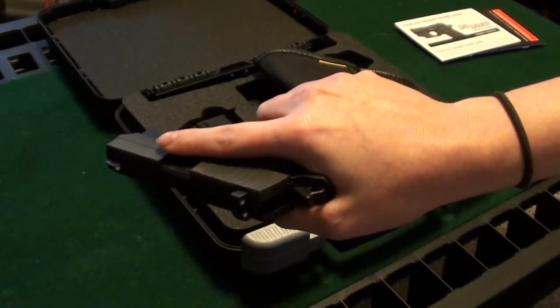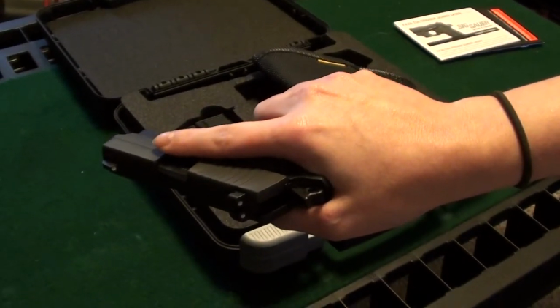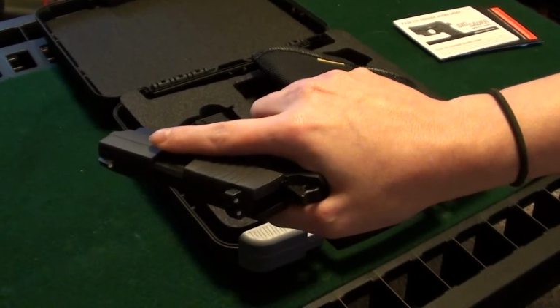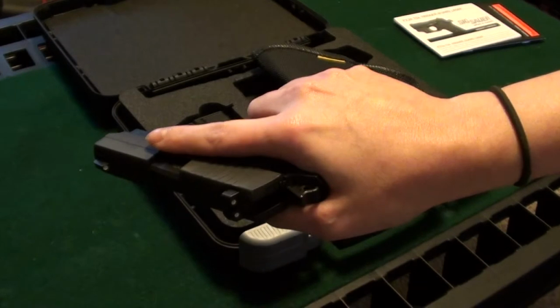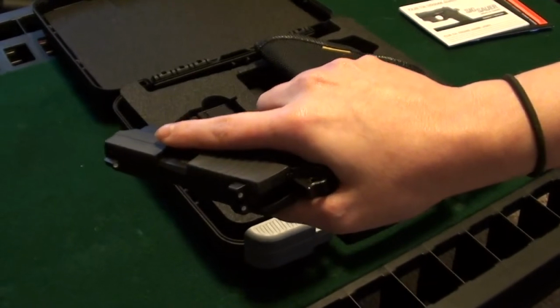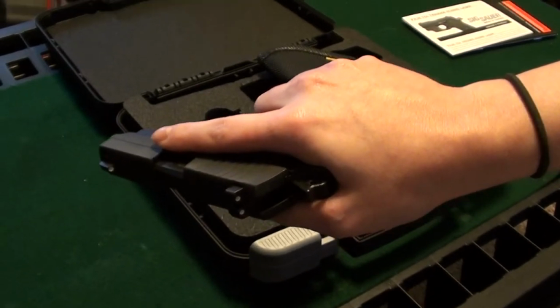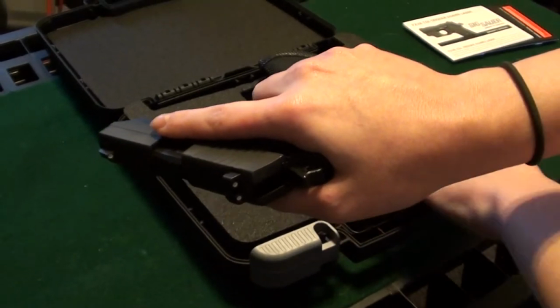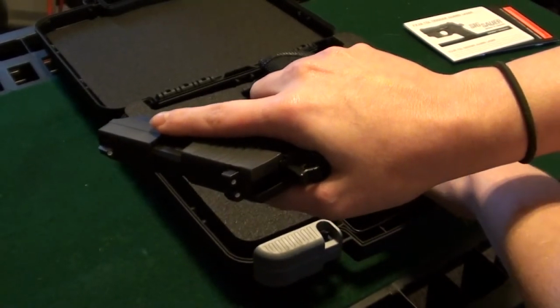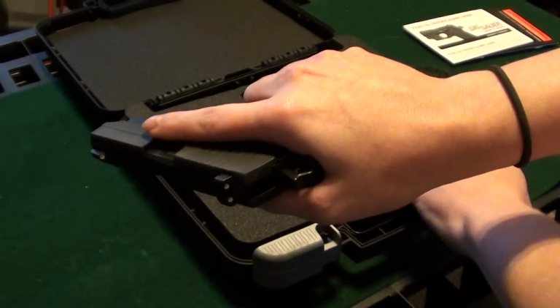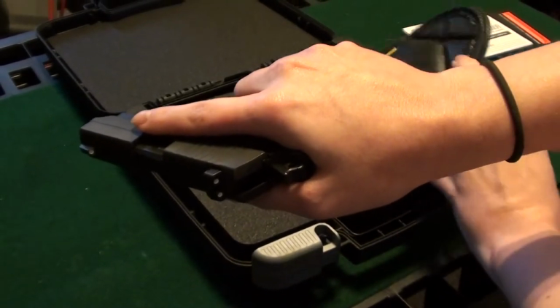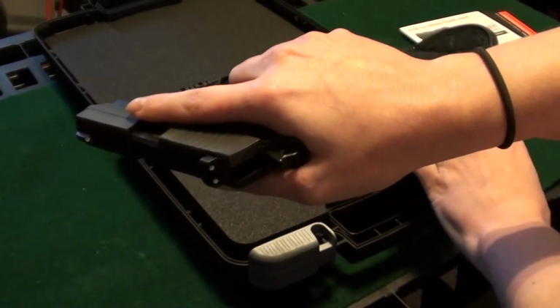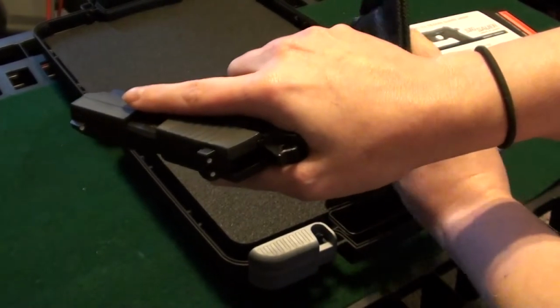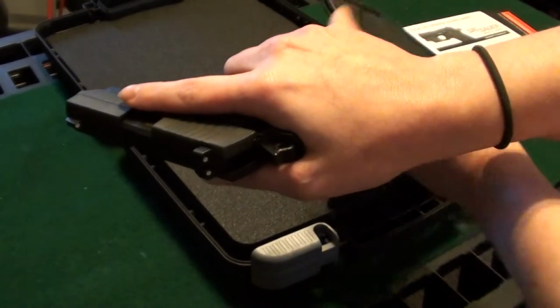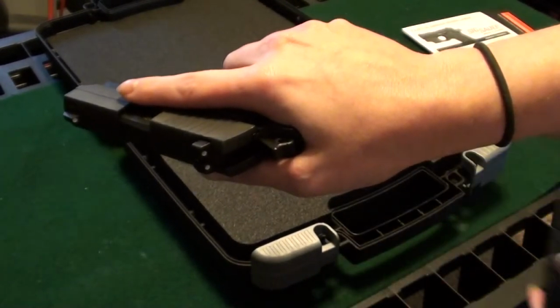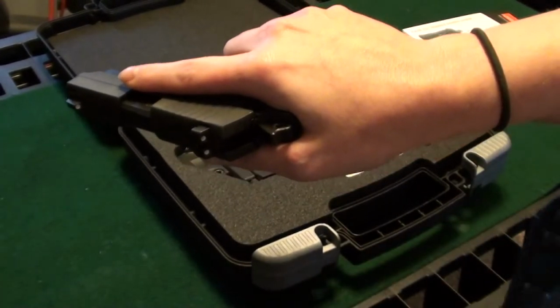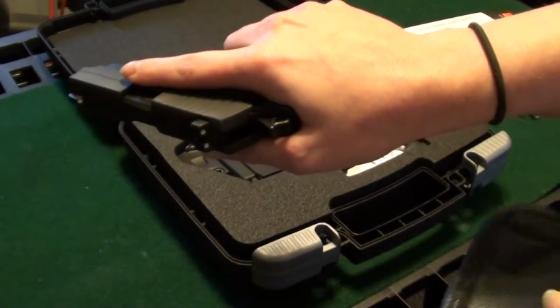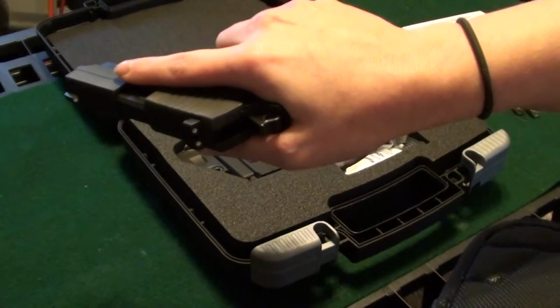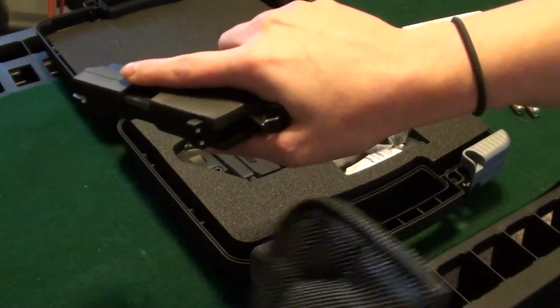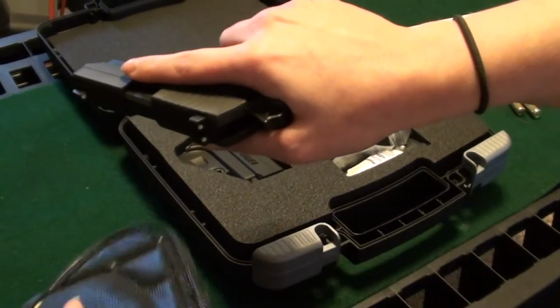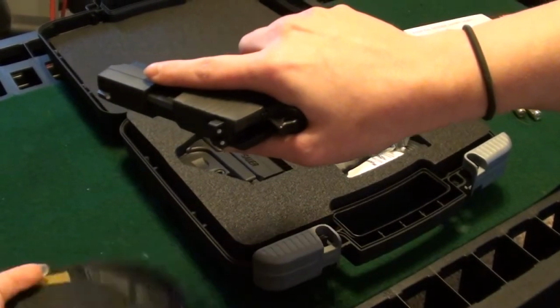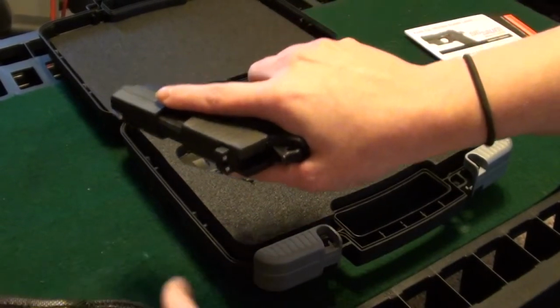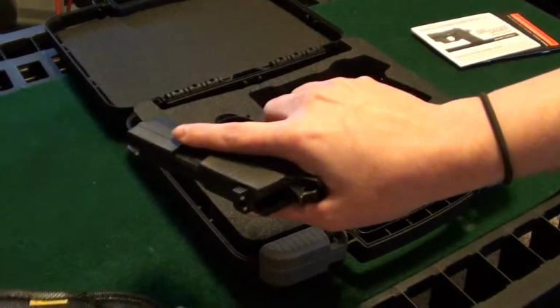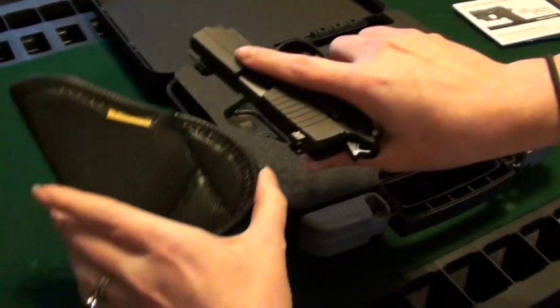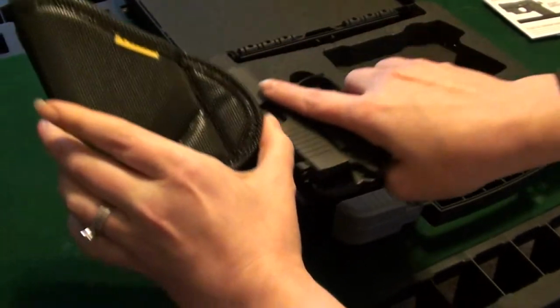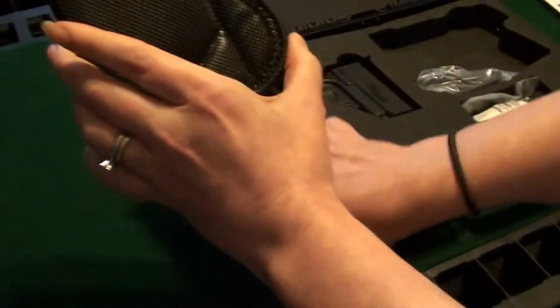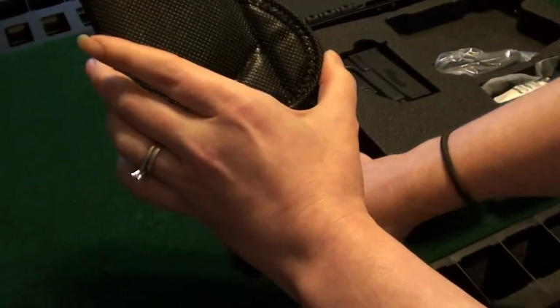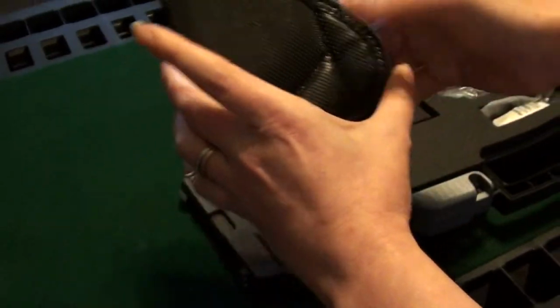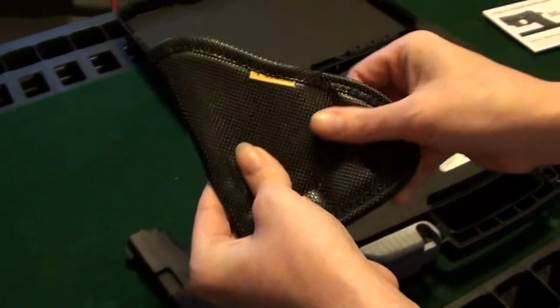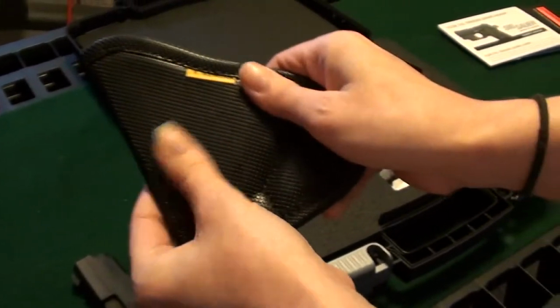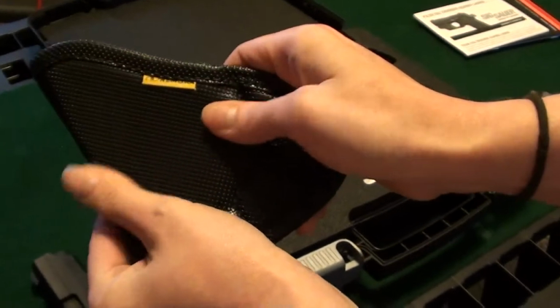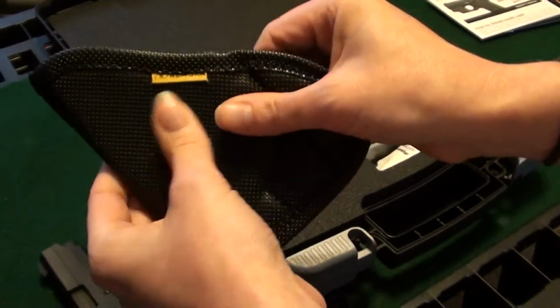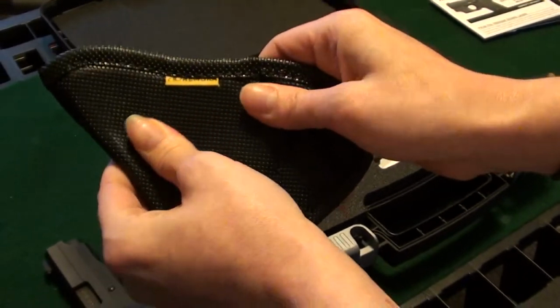The first thing that I went out and grabbed, just because it was available, easy, and inexpensive — I think they're like $28 — are the Remora holsters. This has got a real sticky outside.